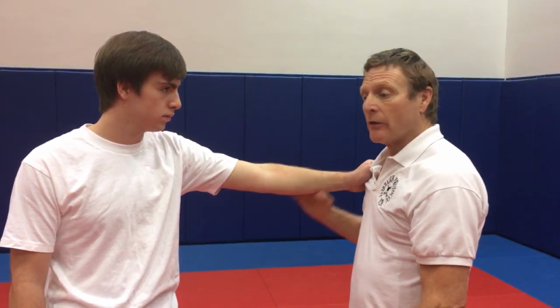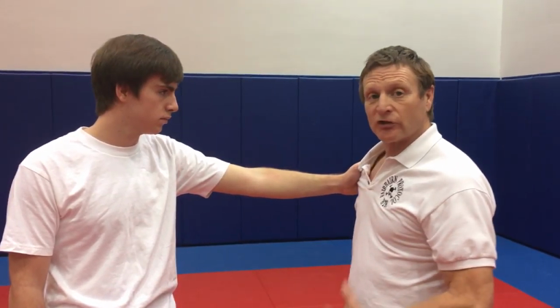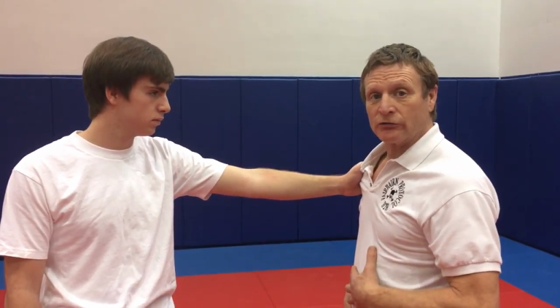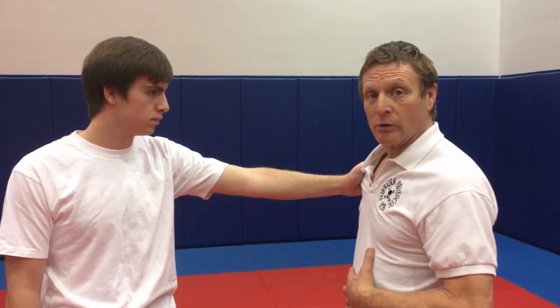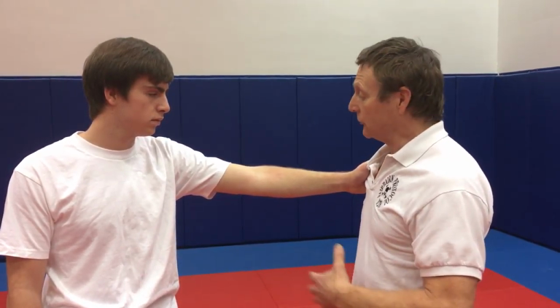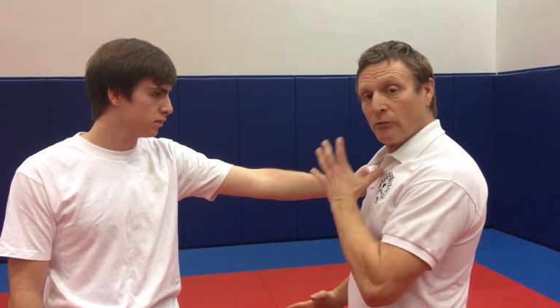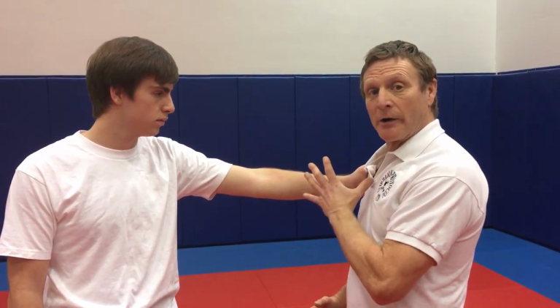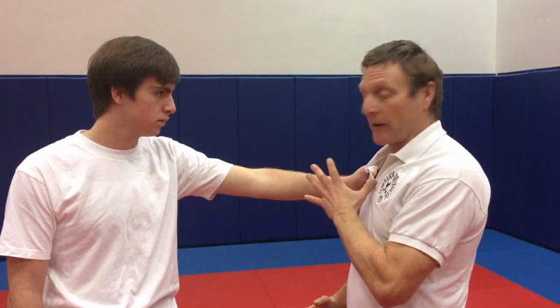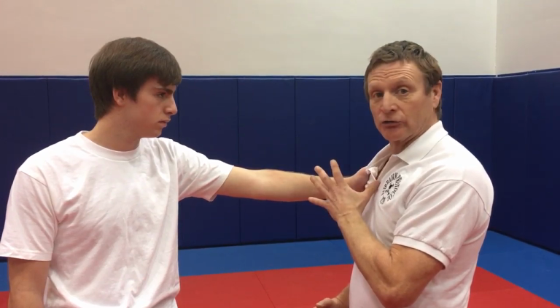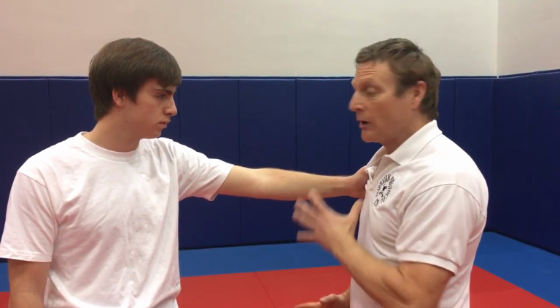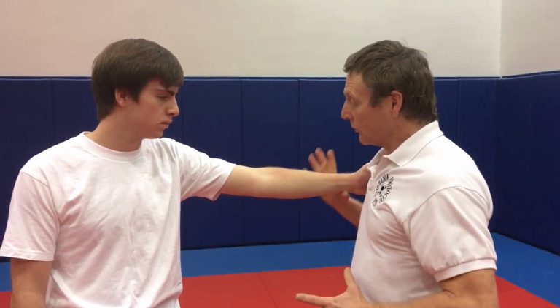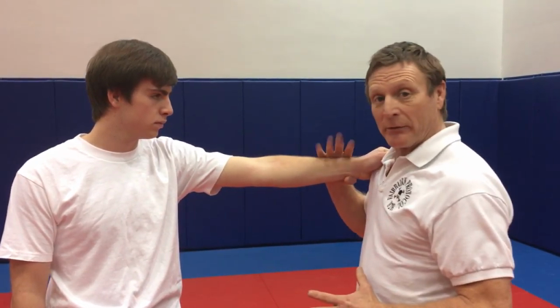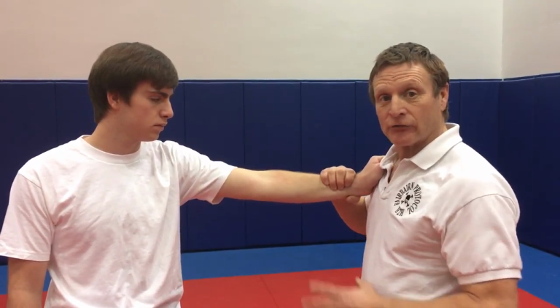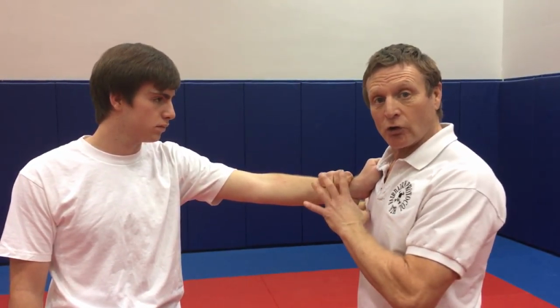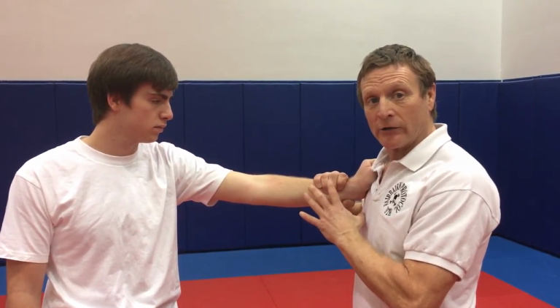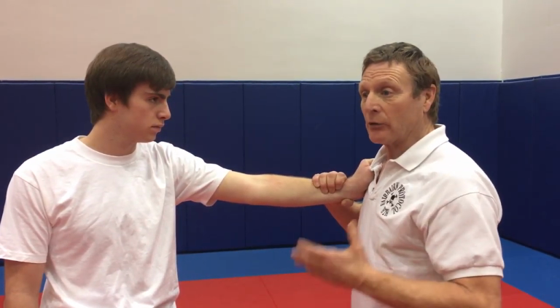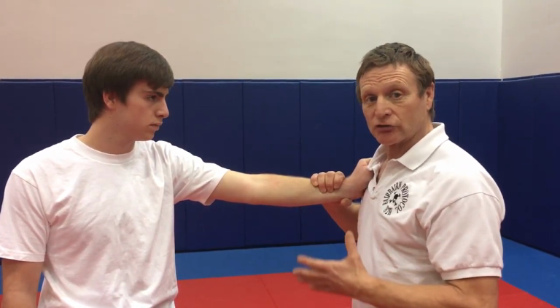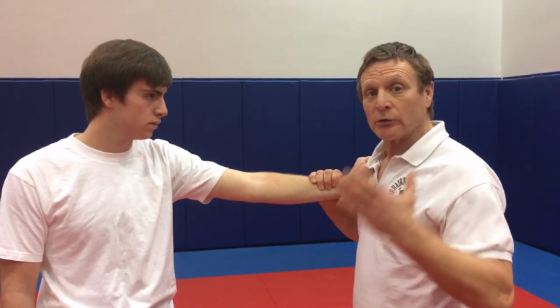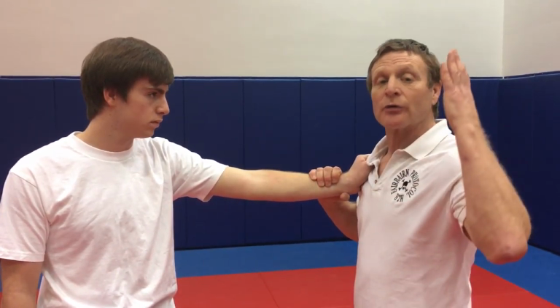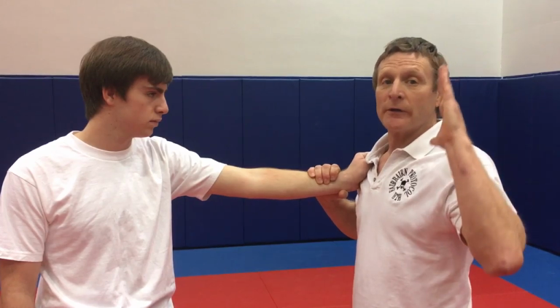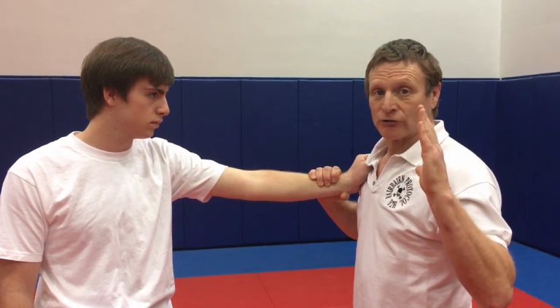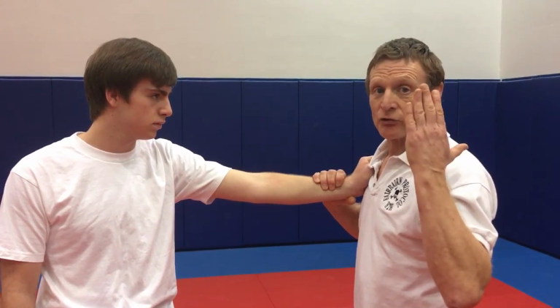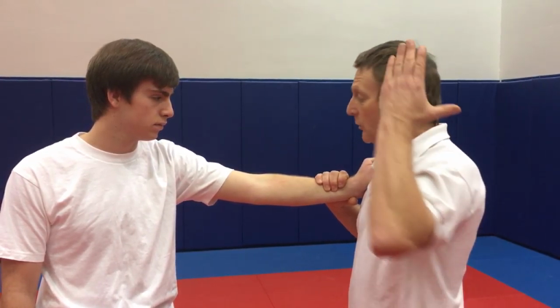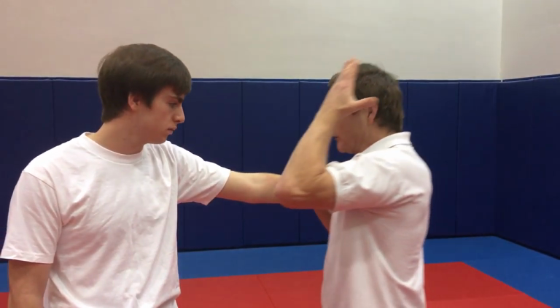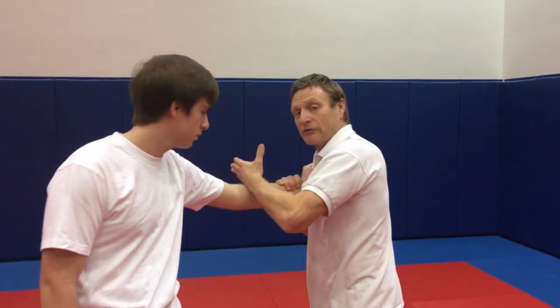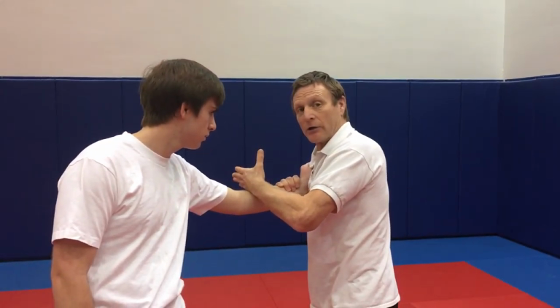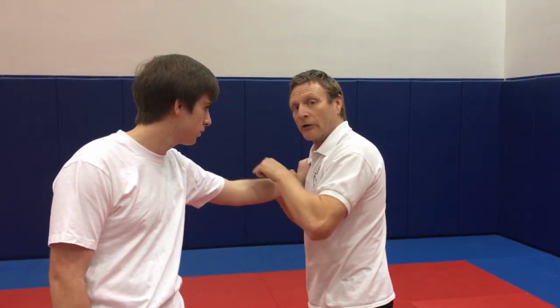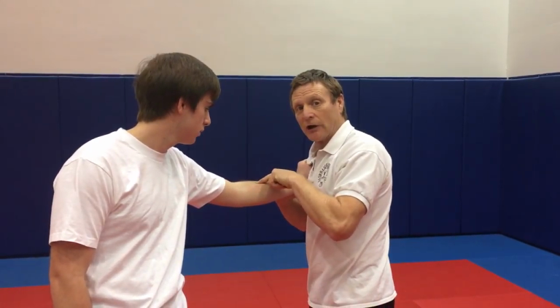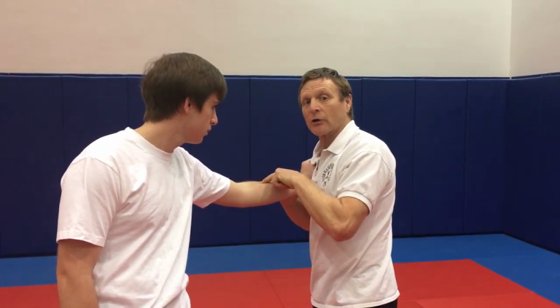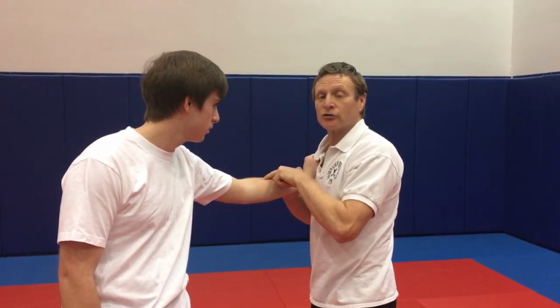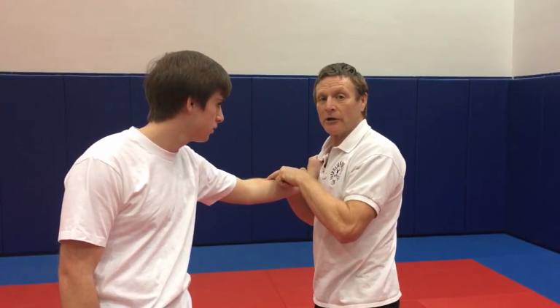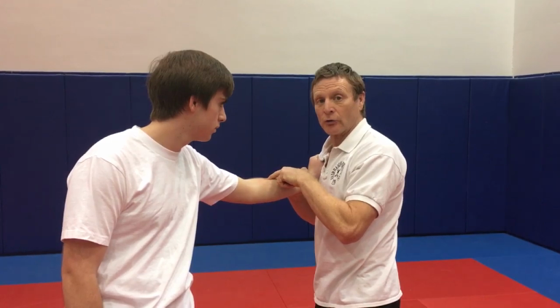The first thing we do is start moving the body out of that danger zone, grabbing the hand to control the hand, and we start to strike. We start with the edge of hand strike — we drop it right down here into this area, which is the radial nerve.